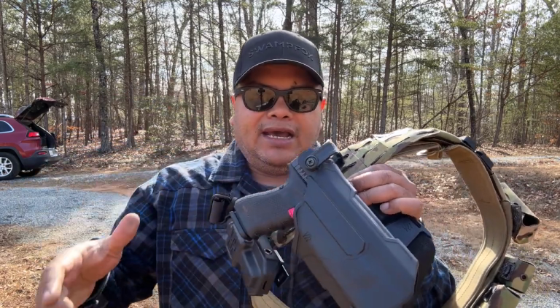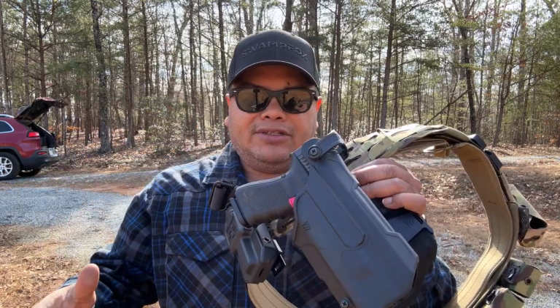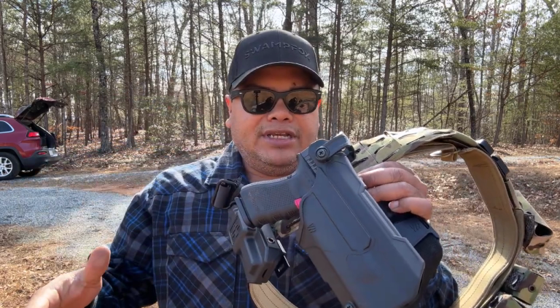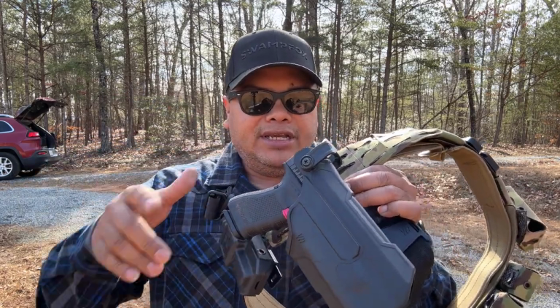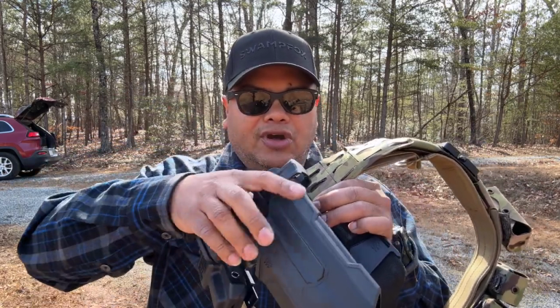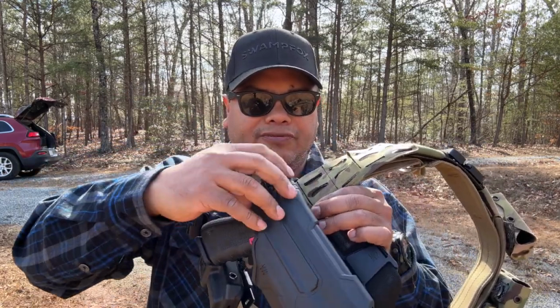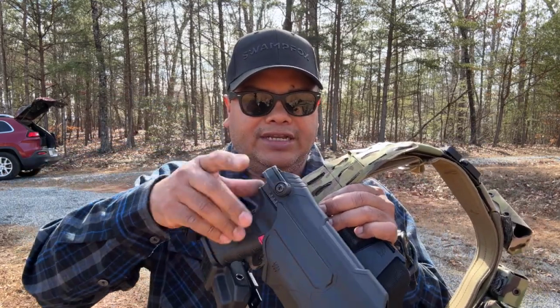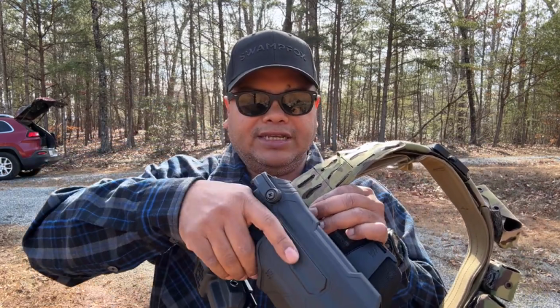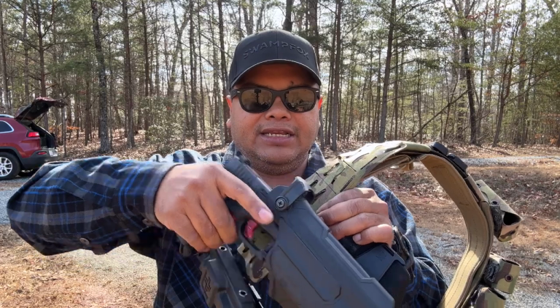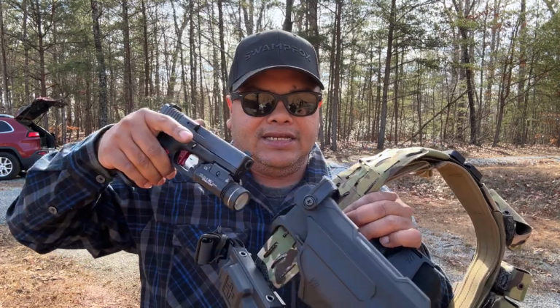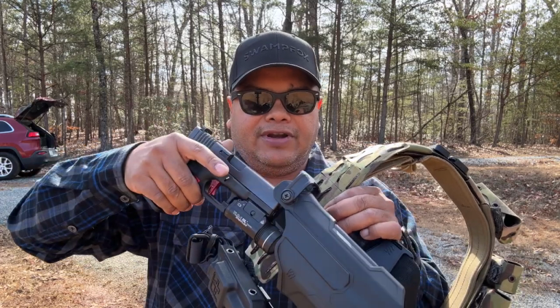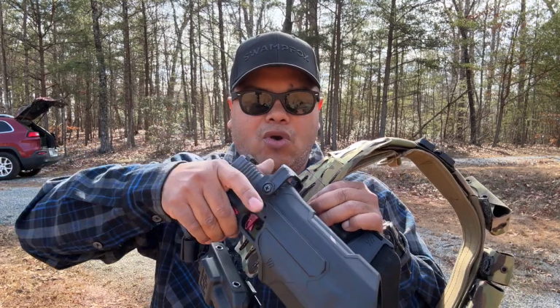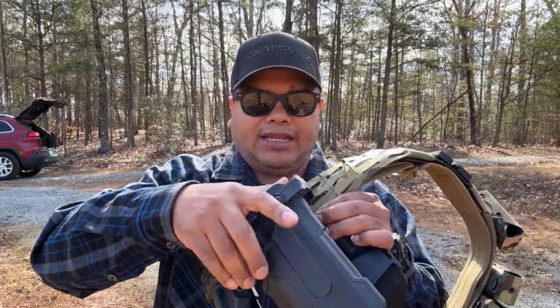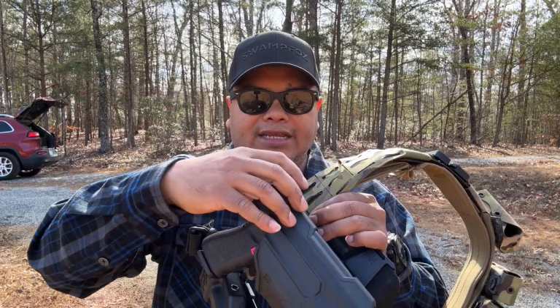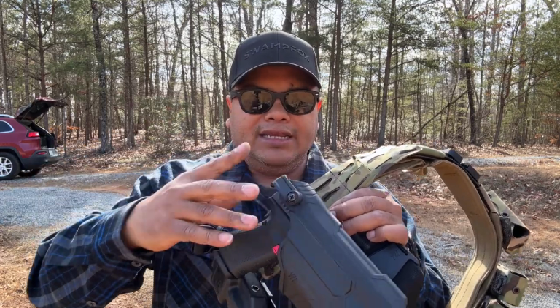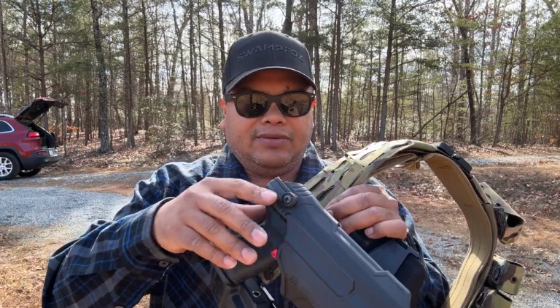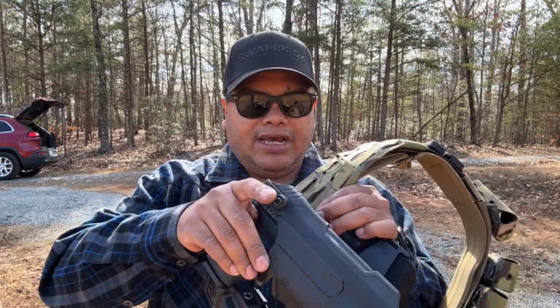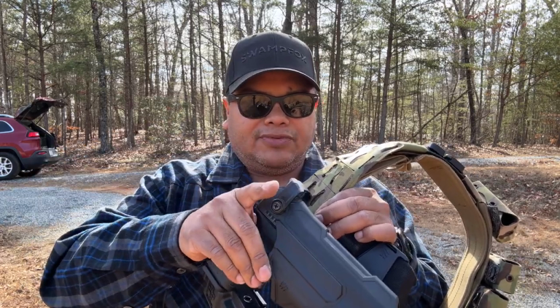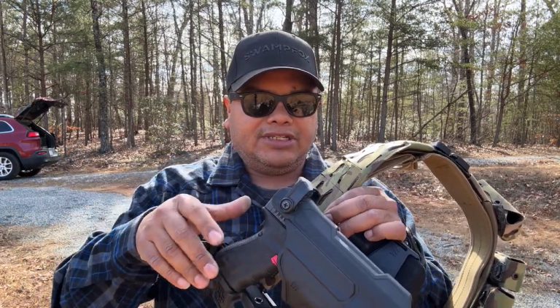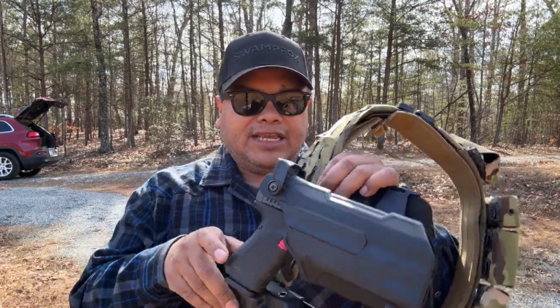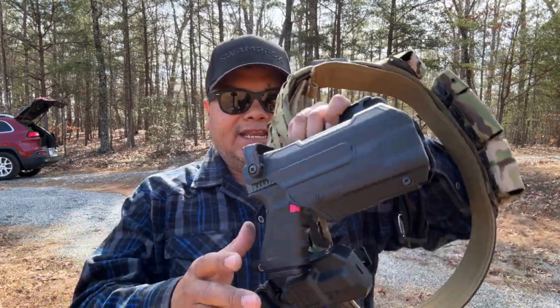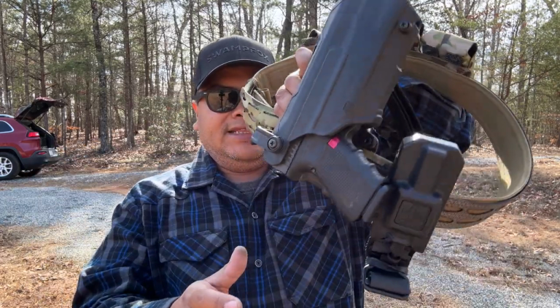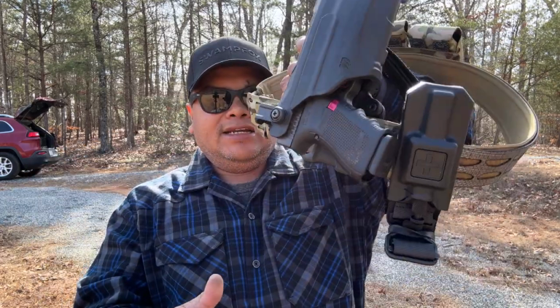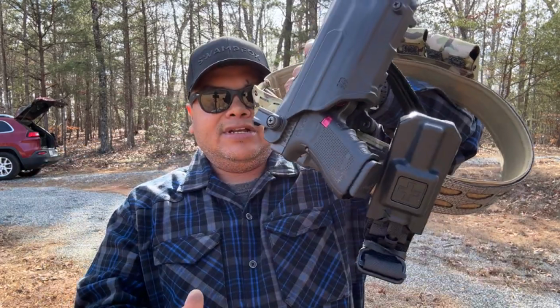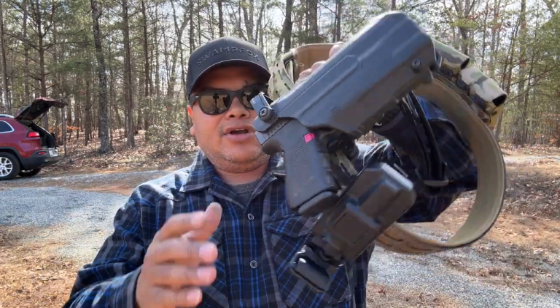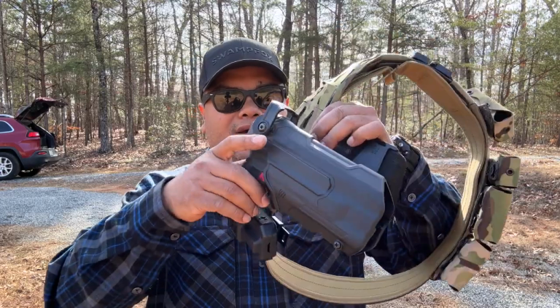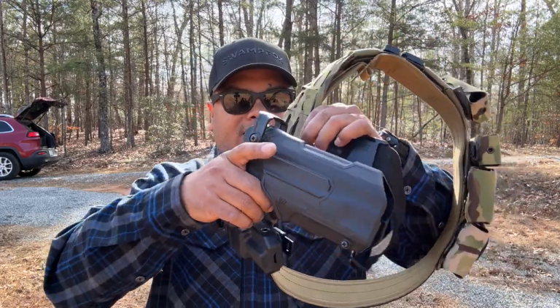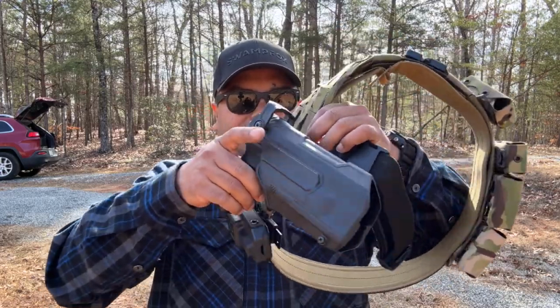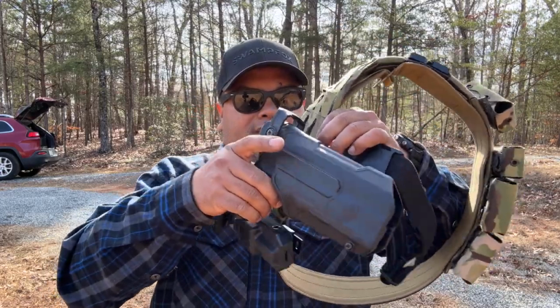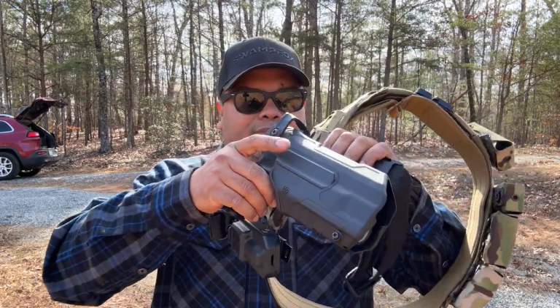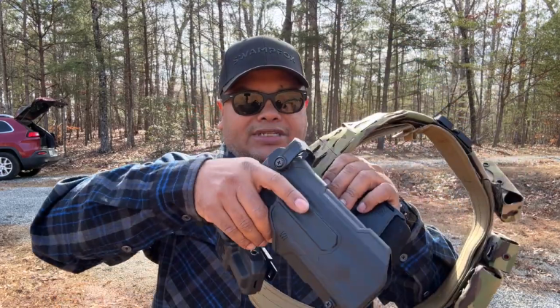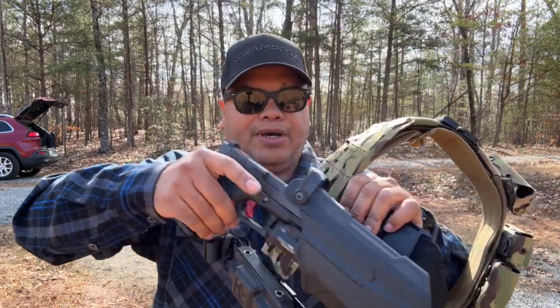As you see, it draws very easily, very quietly. Nice retention. The gun is still not going to come out unless you press that button.